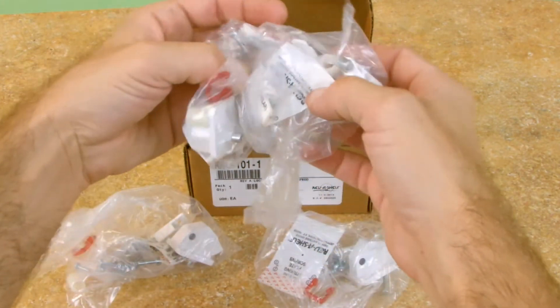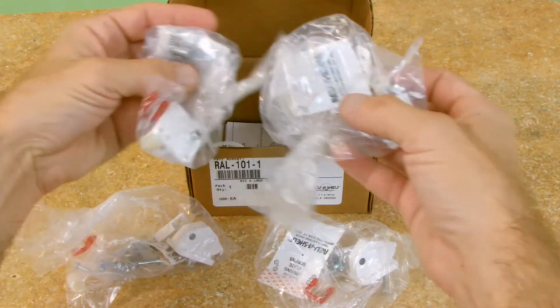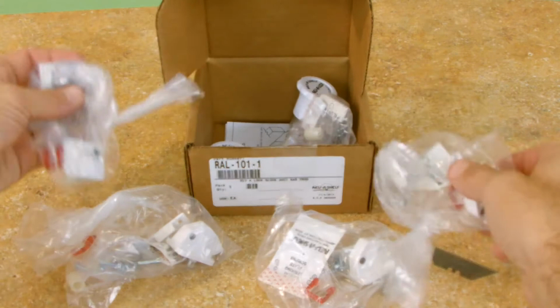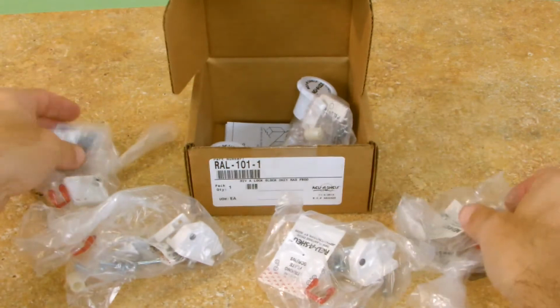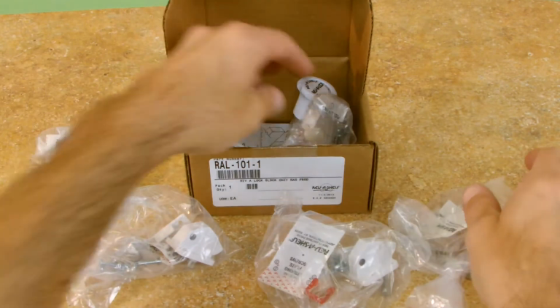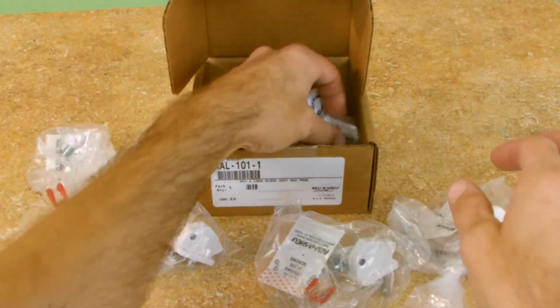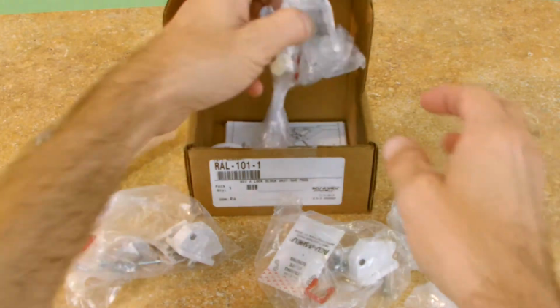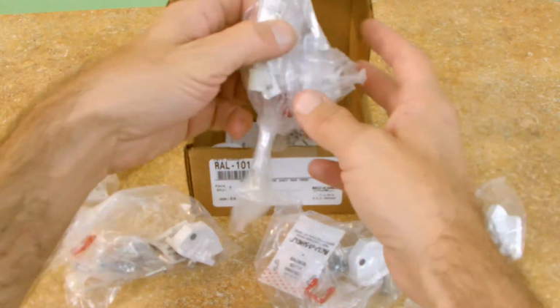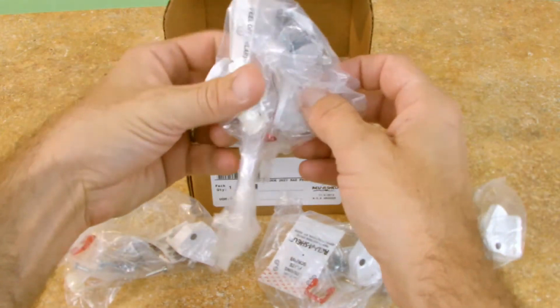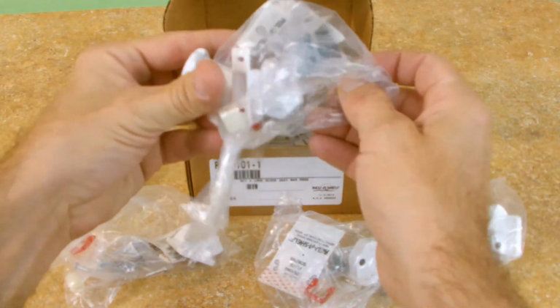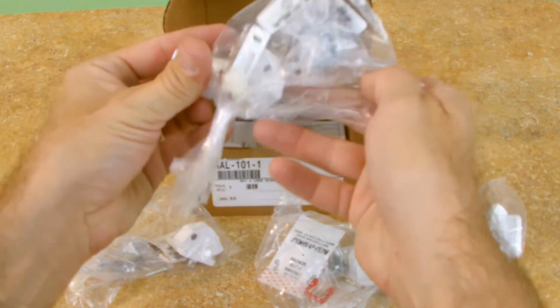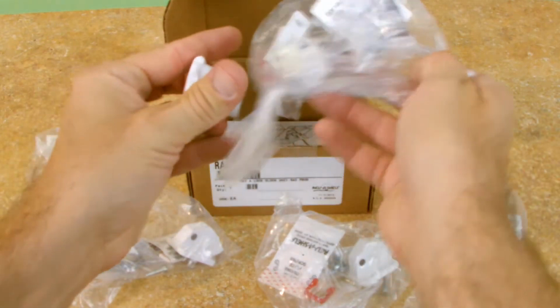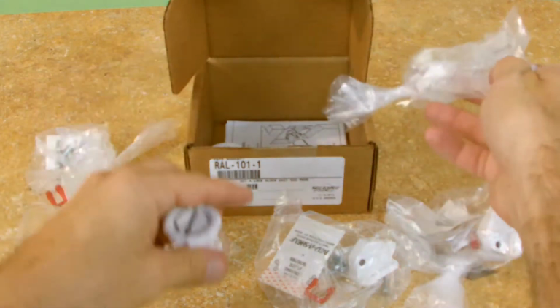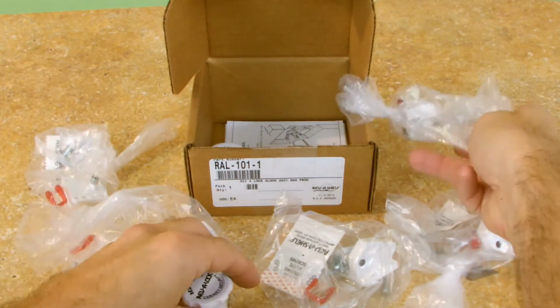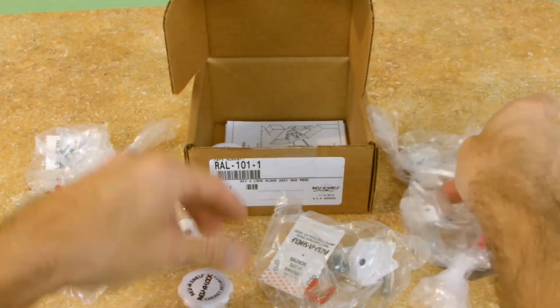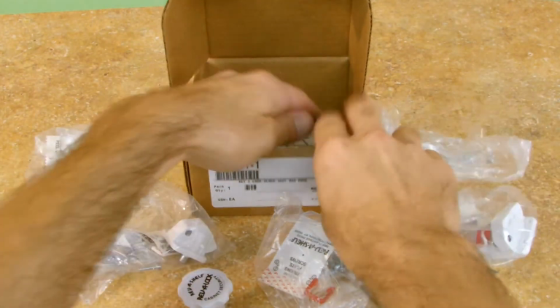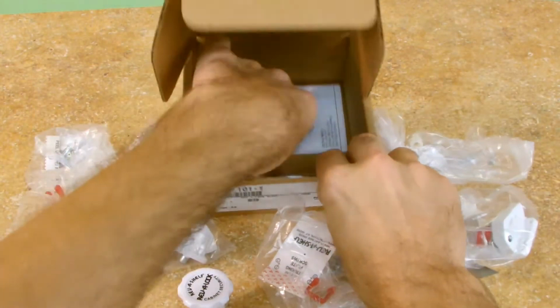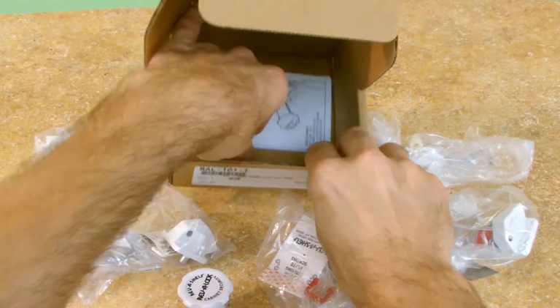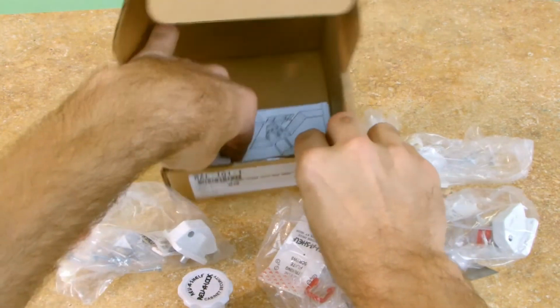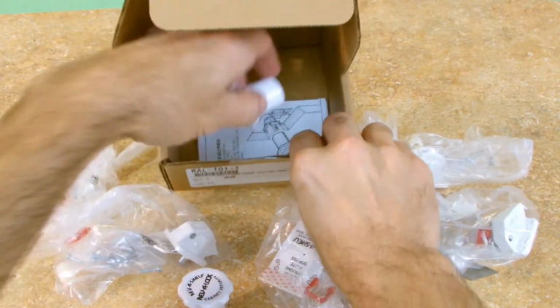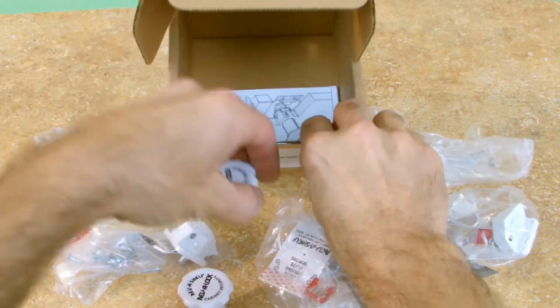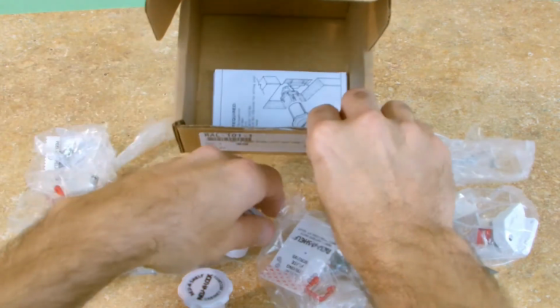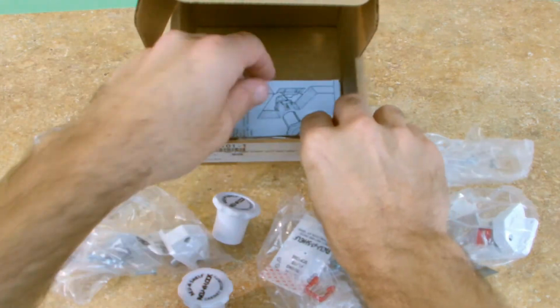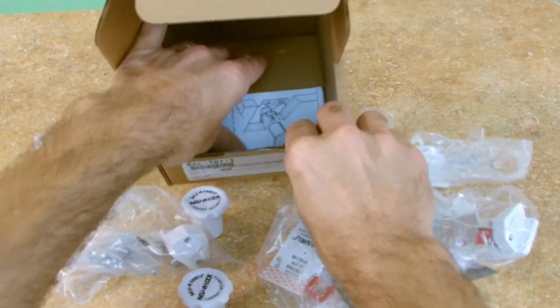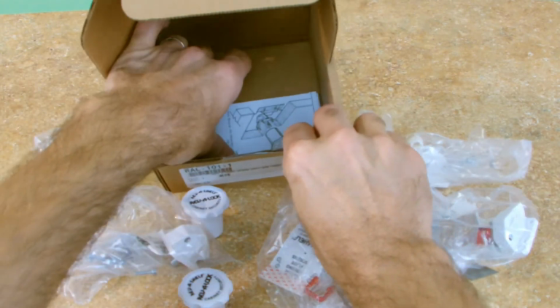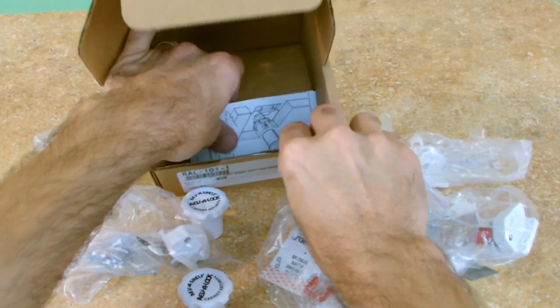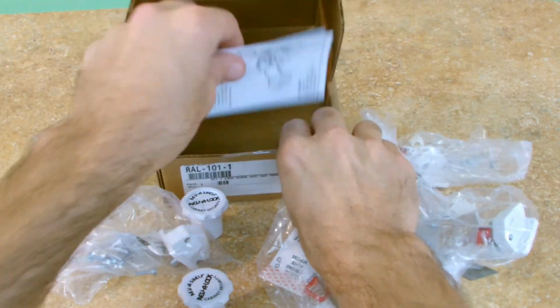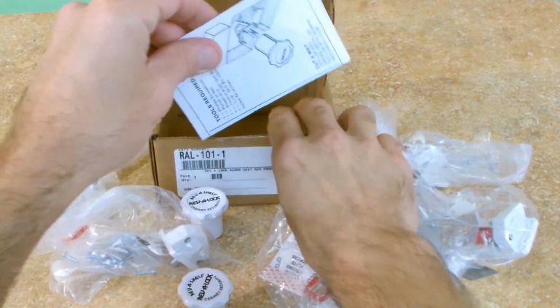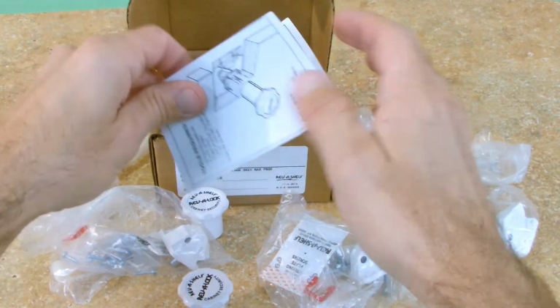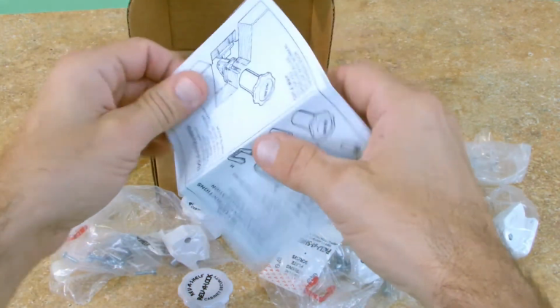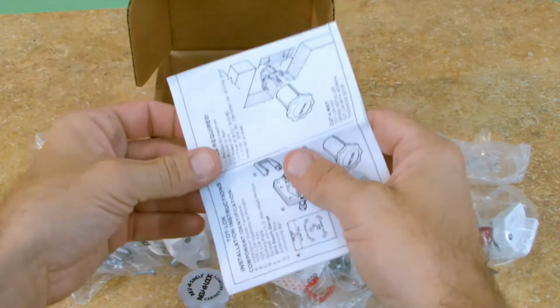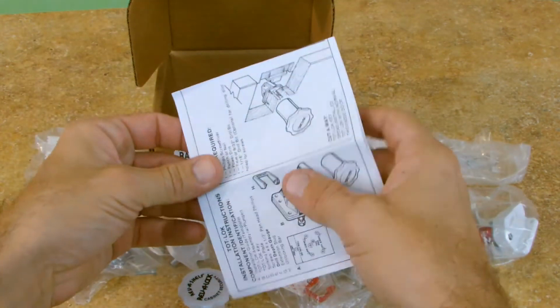This revolutionary security device is one-of-a-kind with powerful magnetic locks and can be attached to virtually any type of cabinet for a guaranteed safeguard from curious little hands.